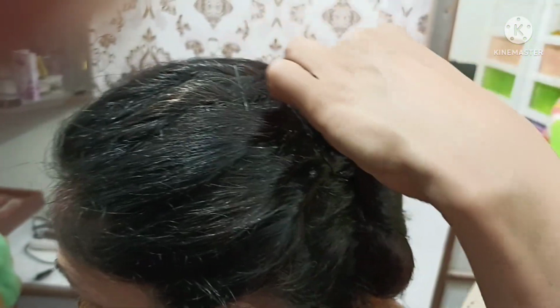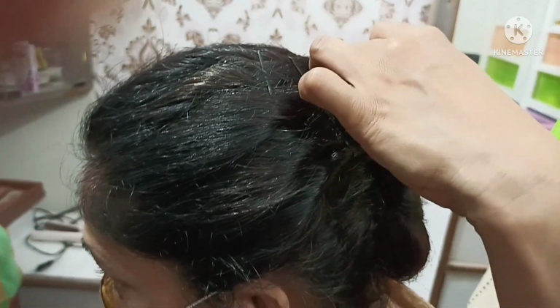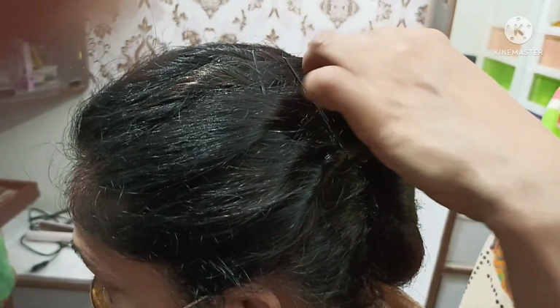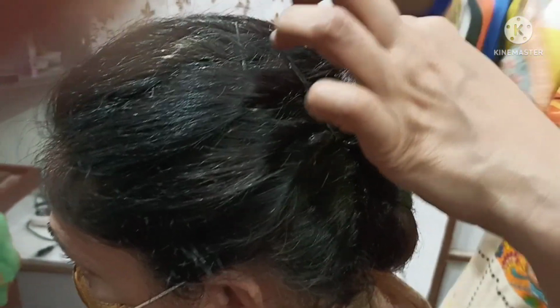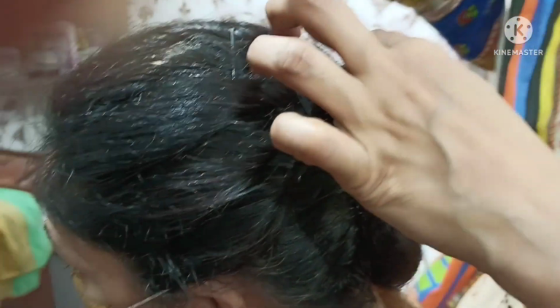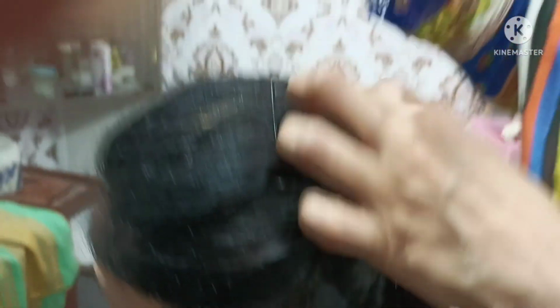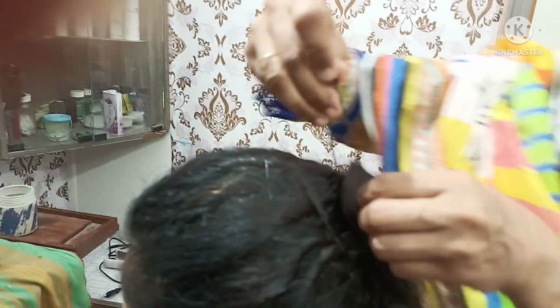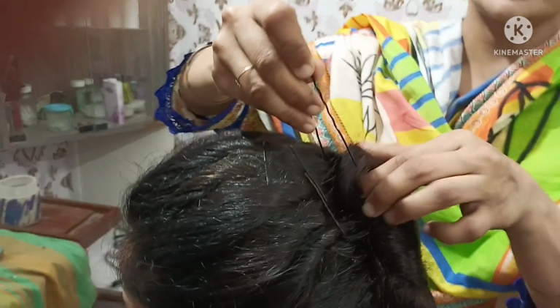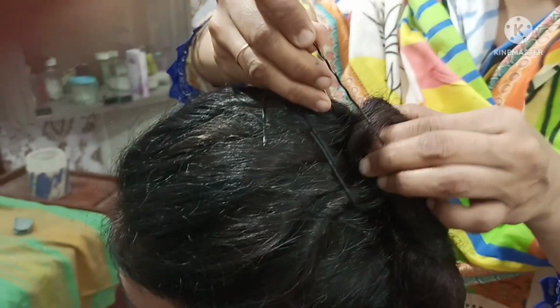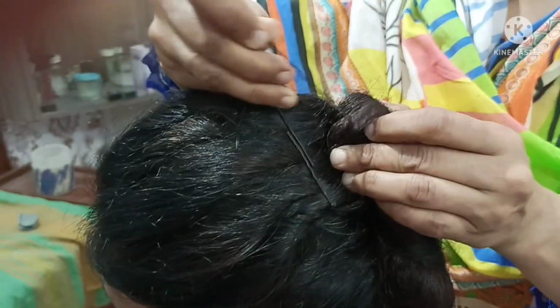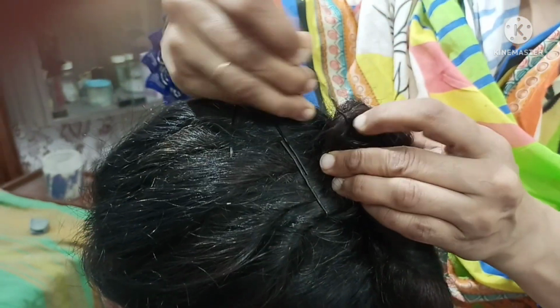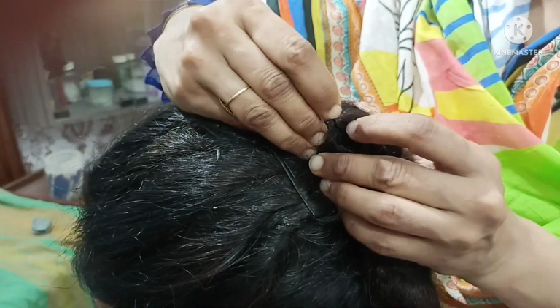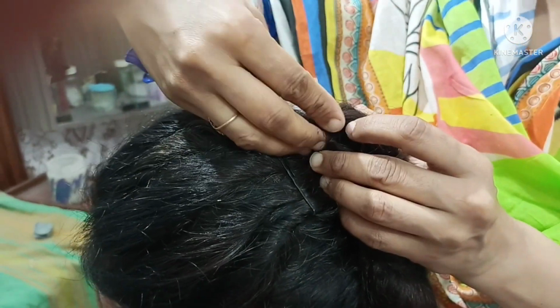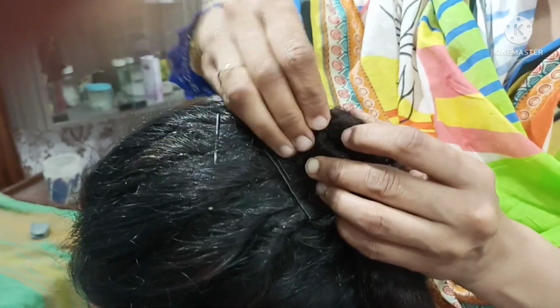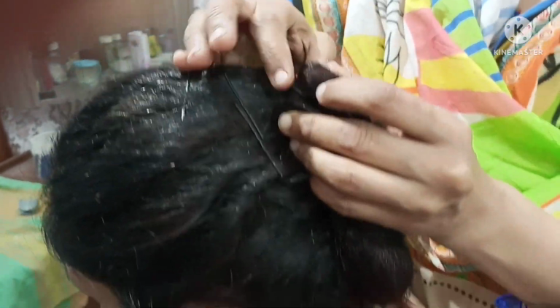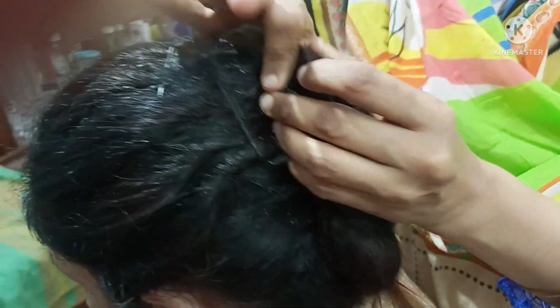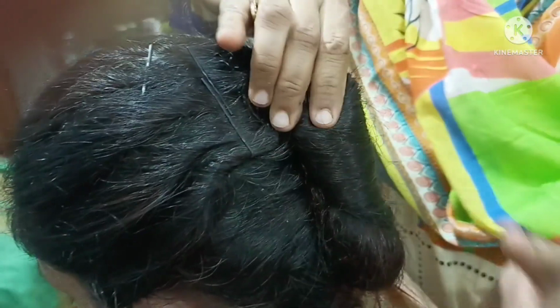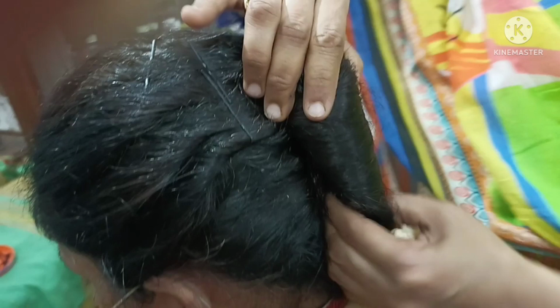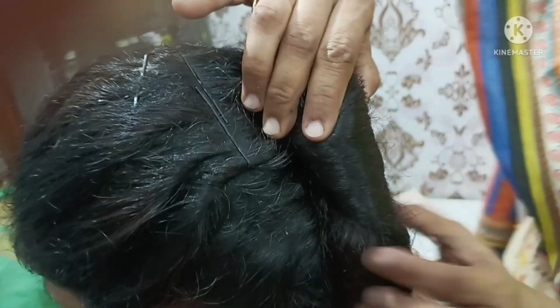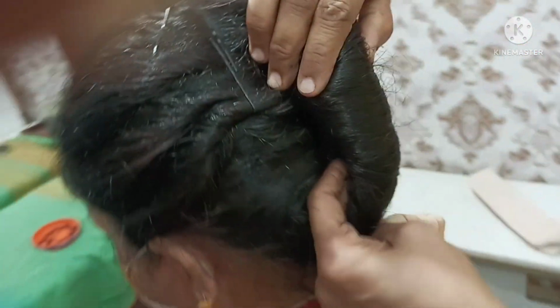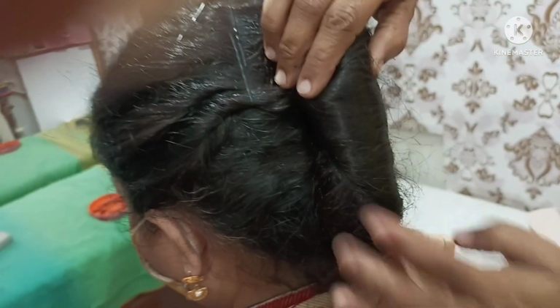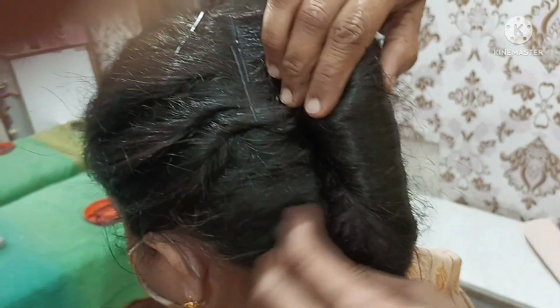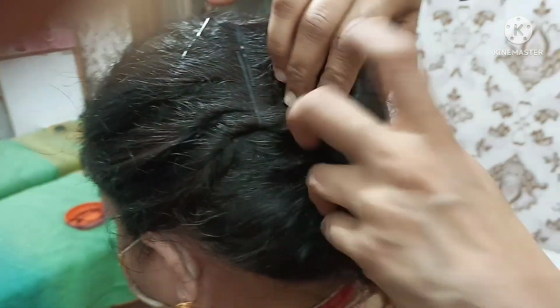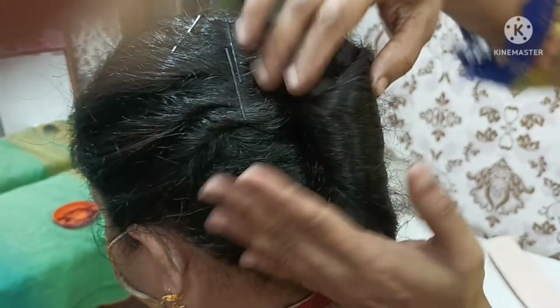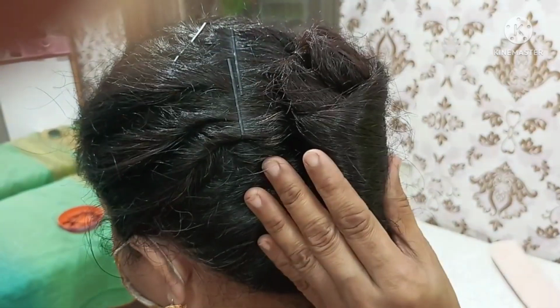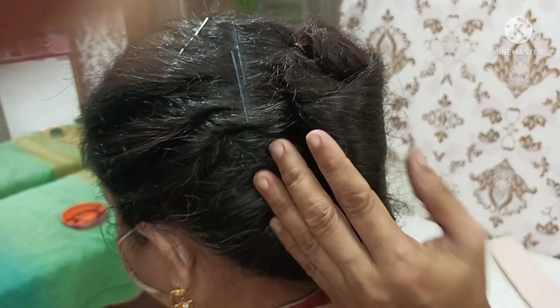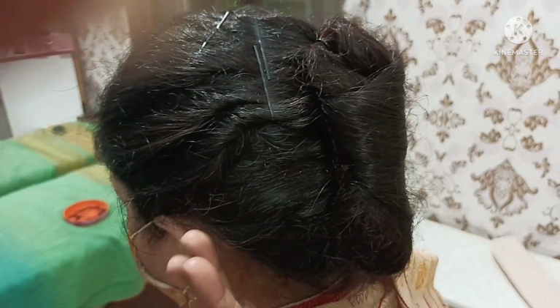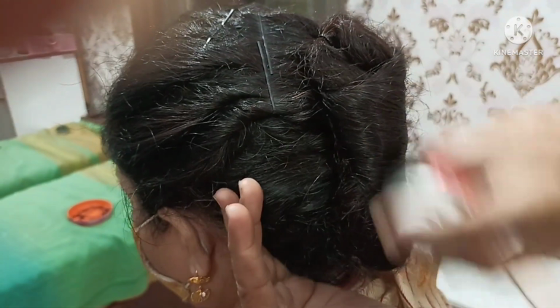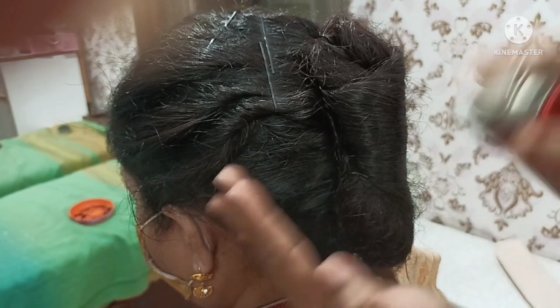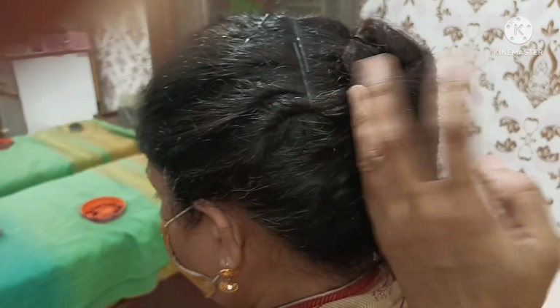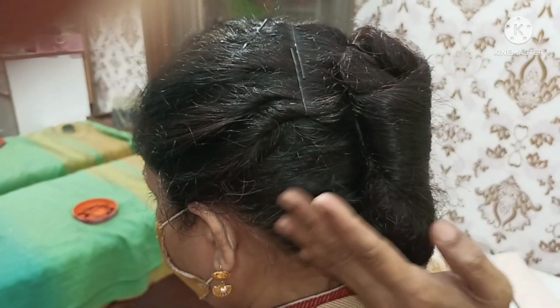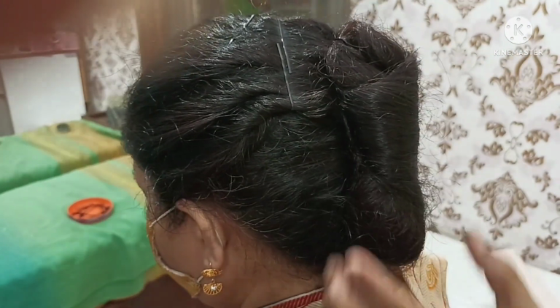This is the pin — it will be used in it. We will use the pin here, finish the pin, and set the hair.